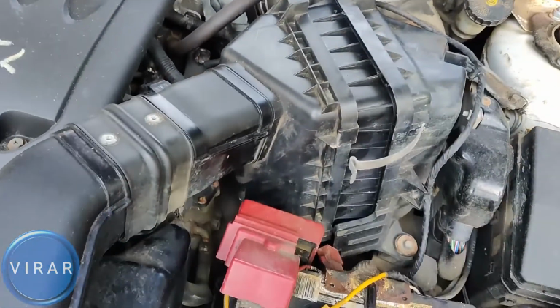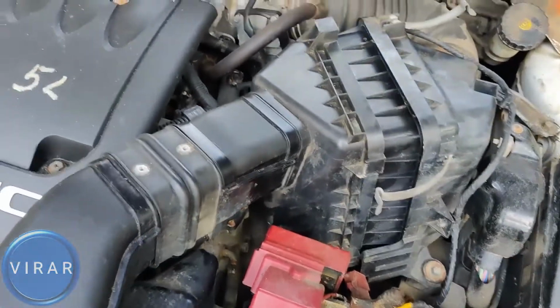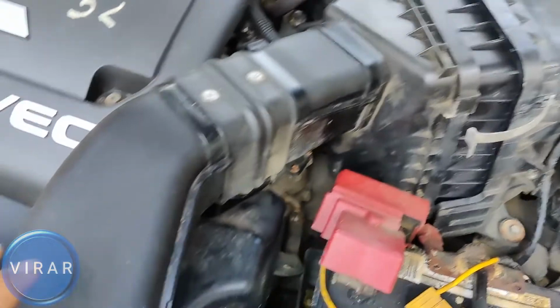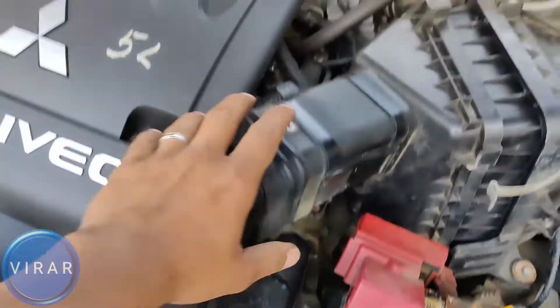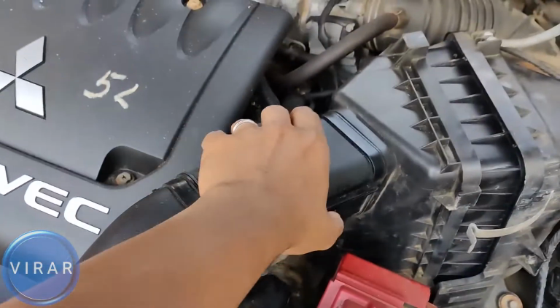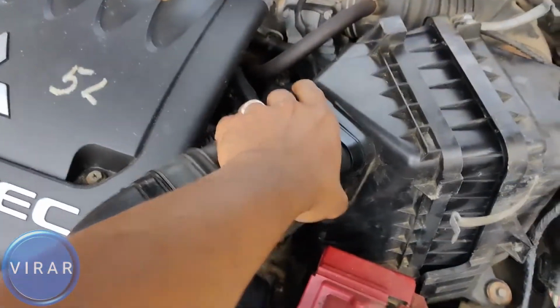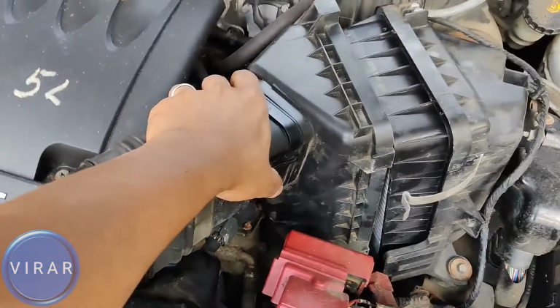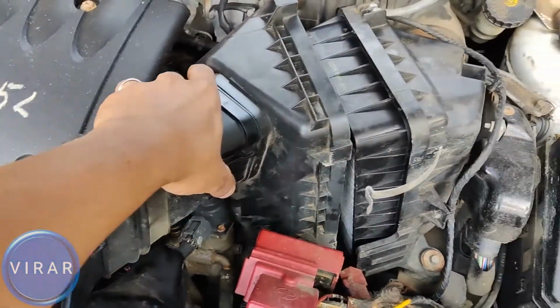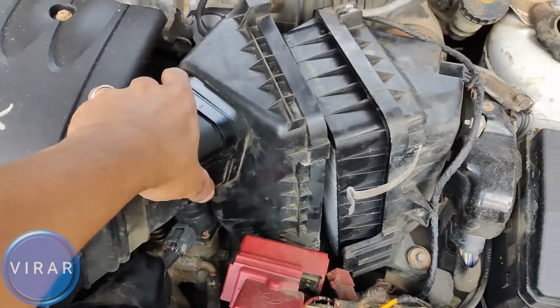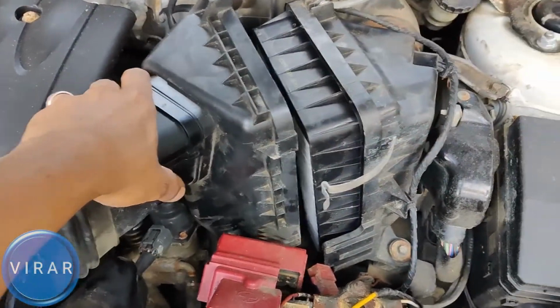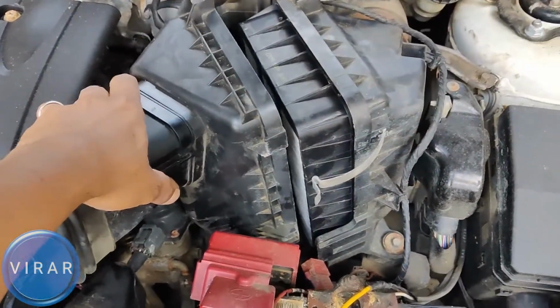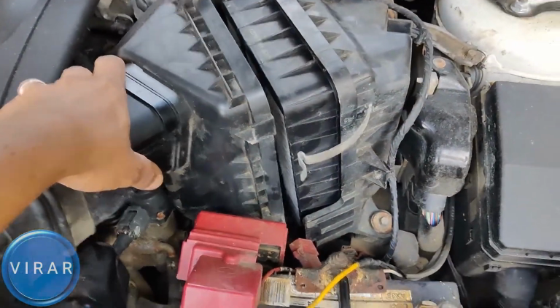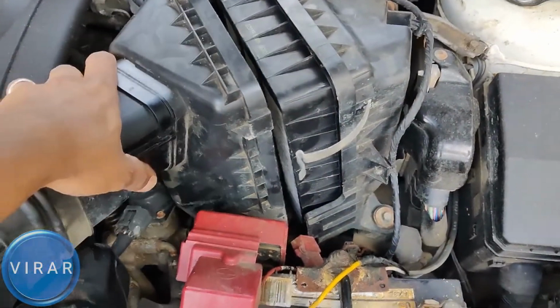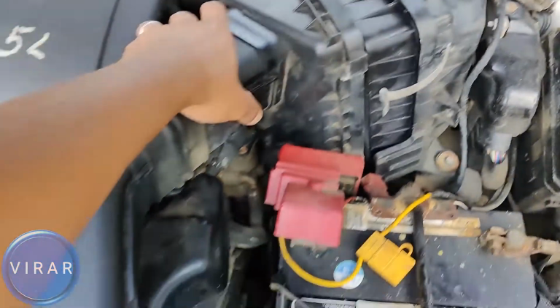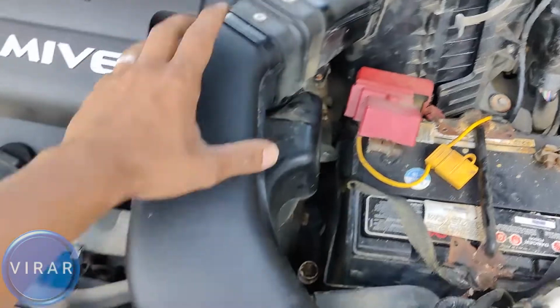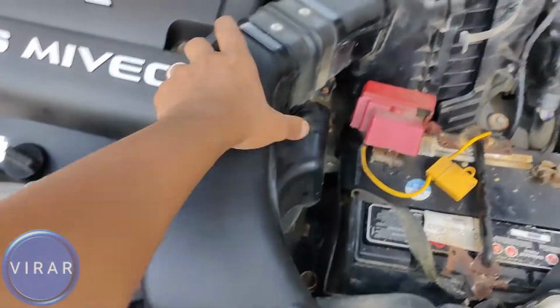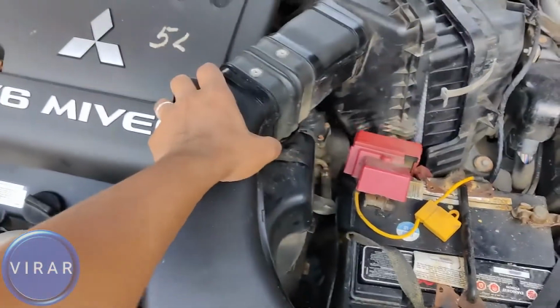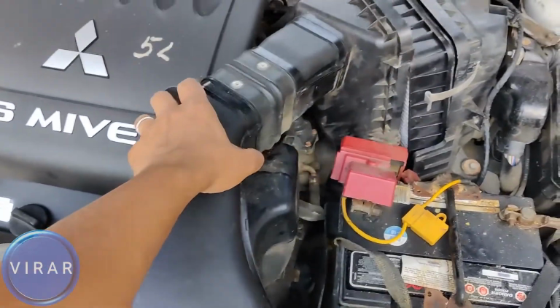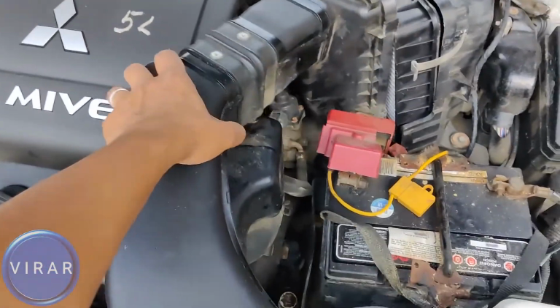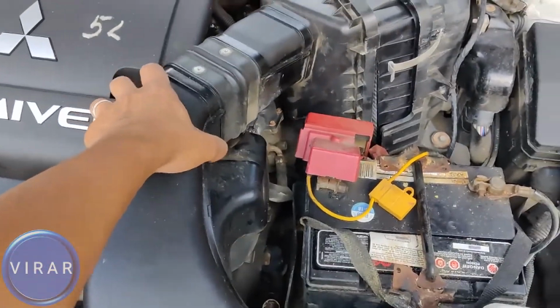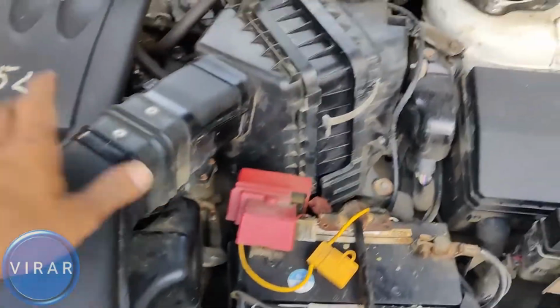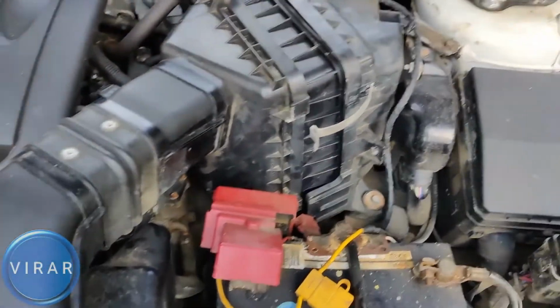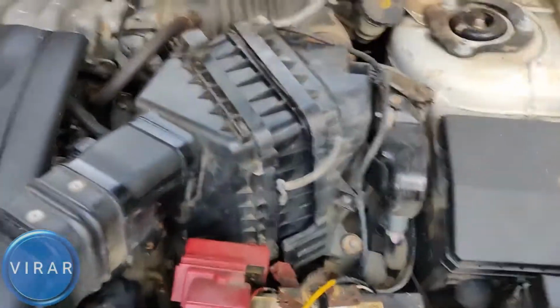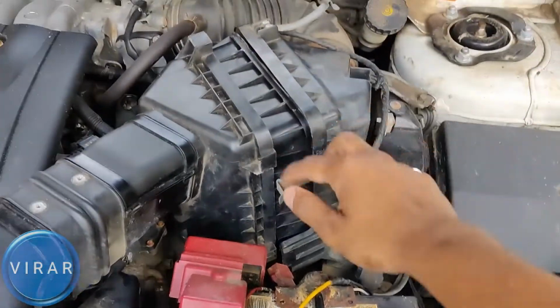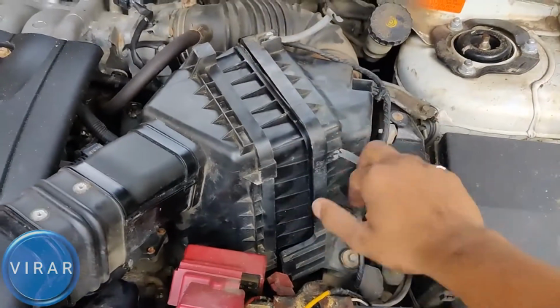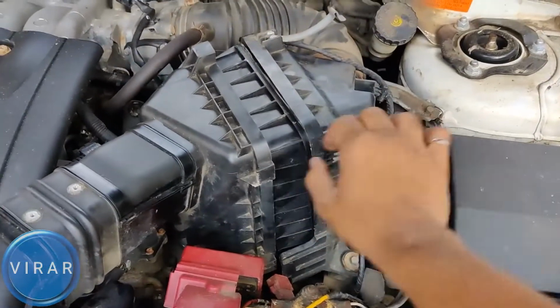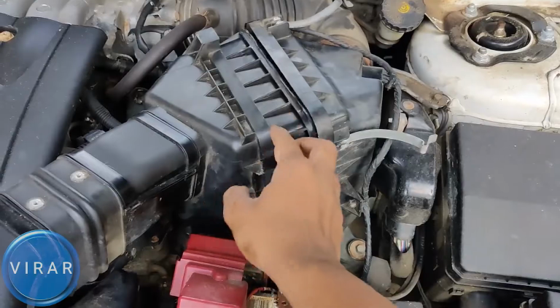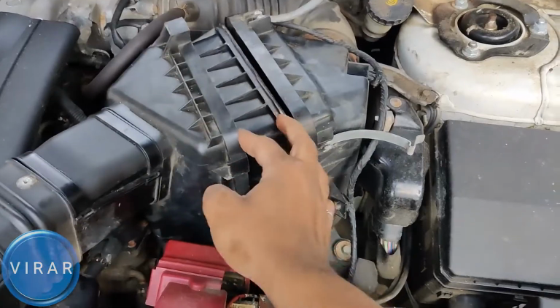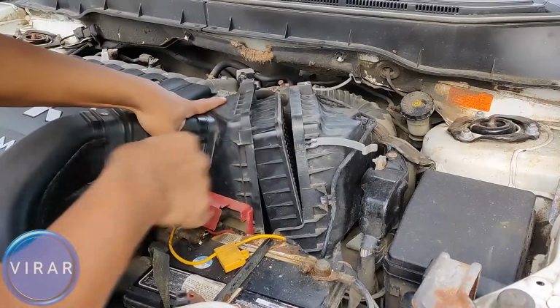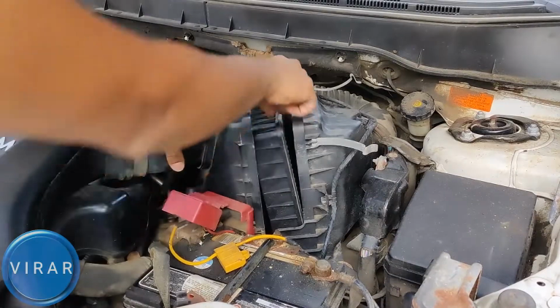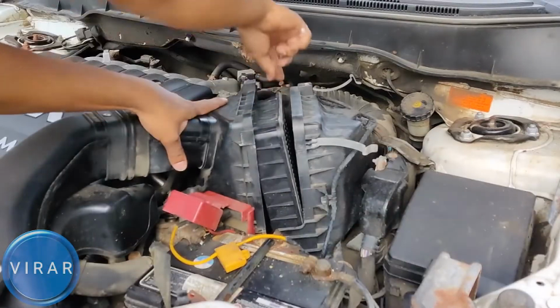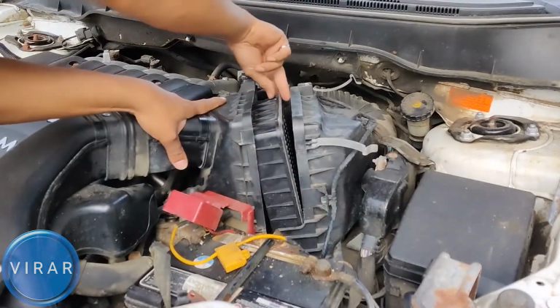Now, the left side of the housing has got quite a bit of flex to it, so we can move it. Just move that out of the way, and then you should be able to easily slide the filter out — just like that.